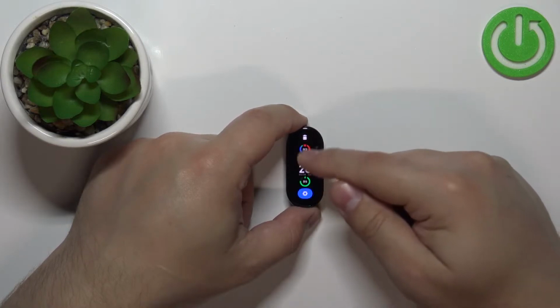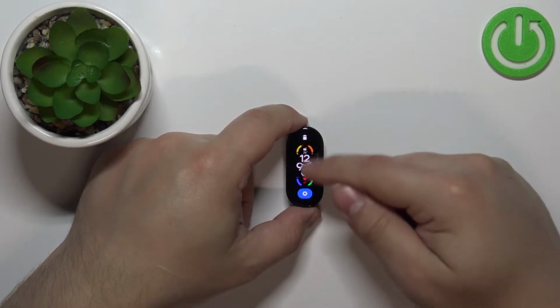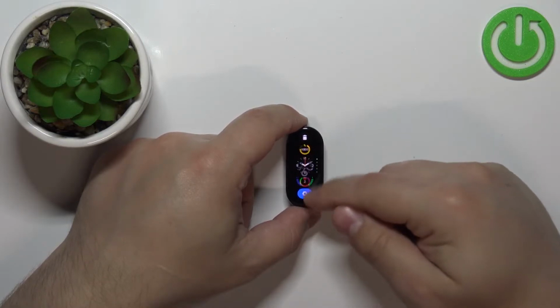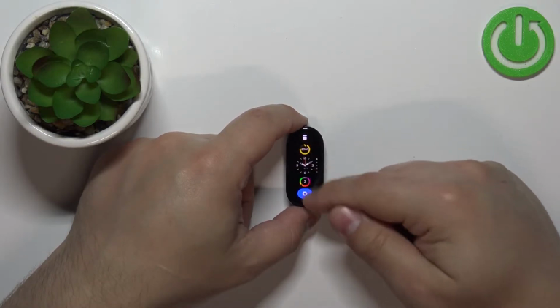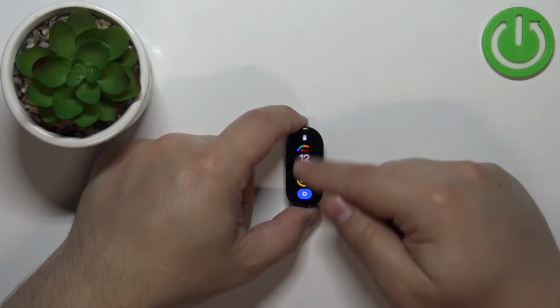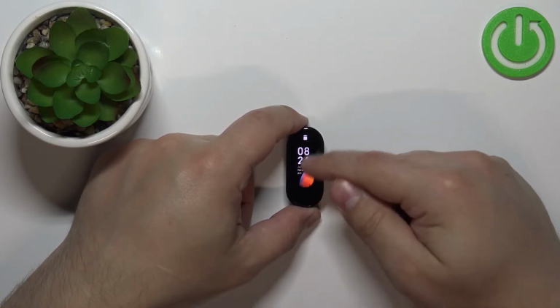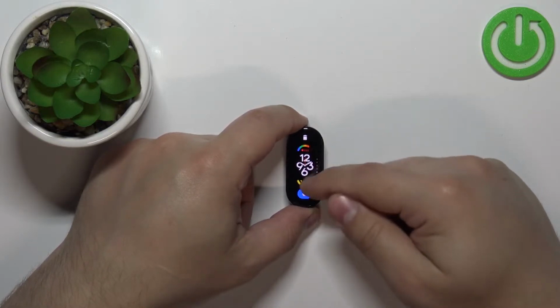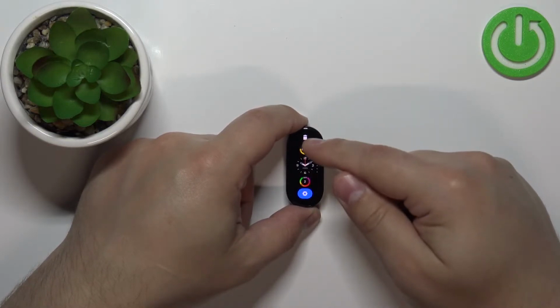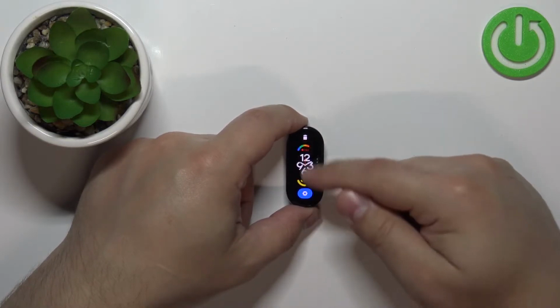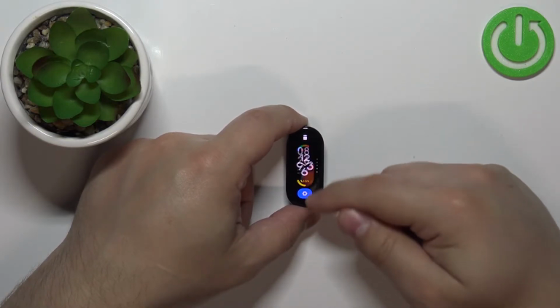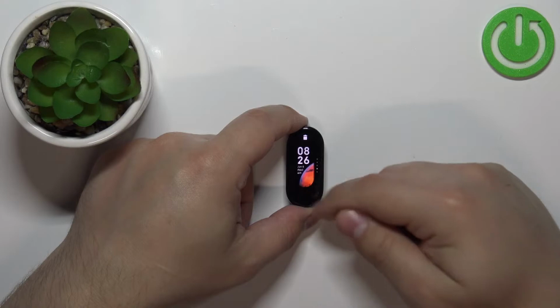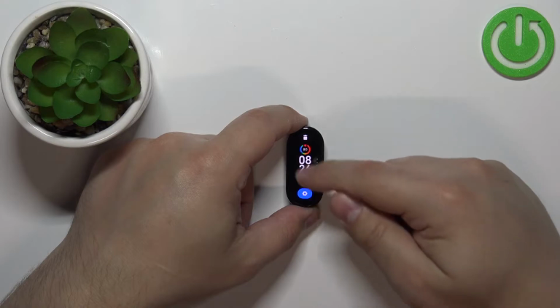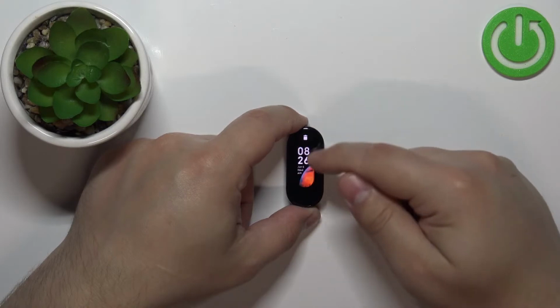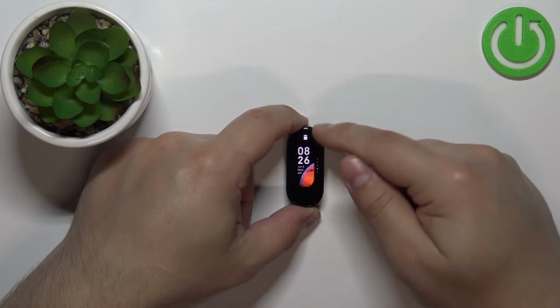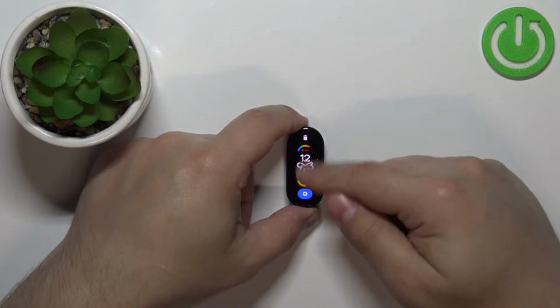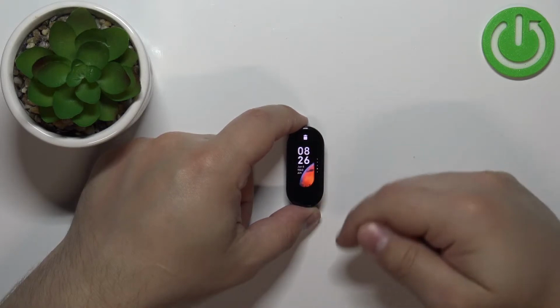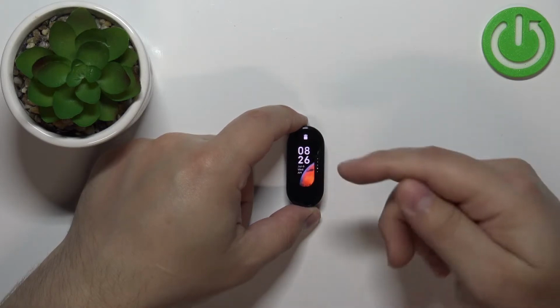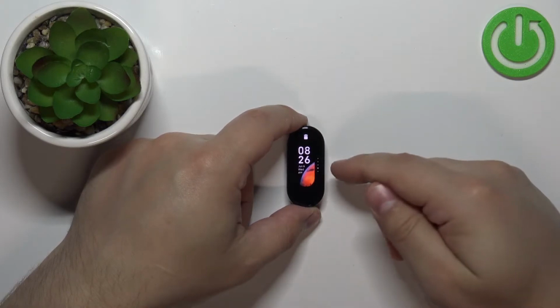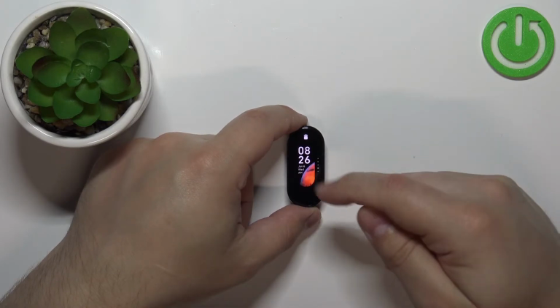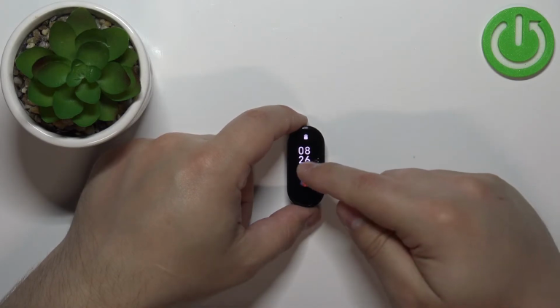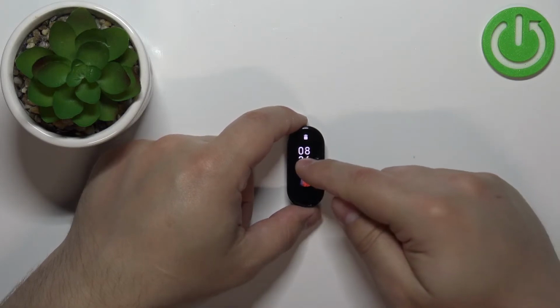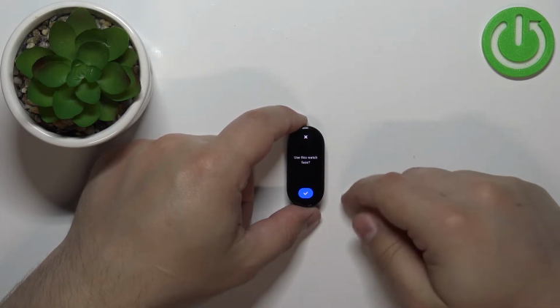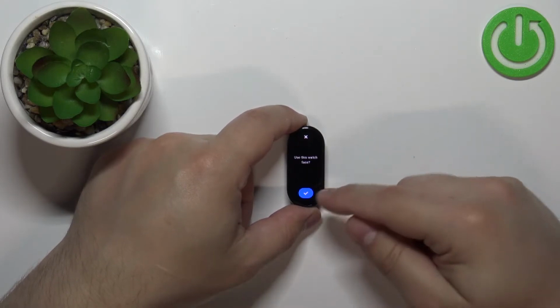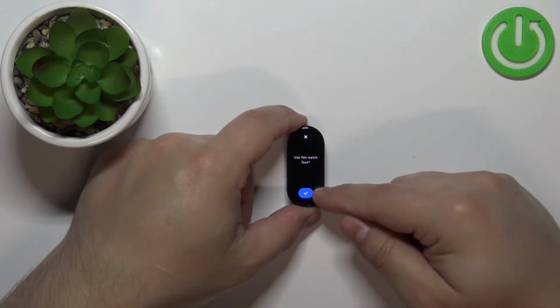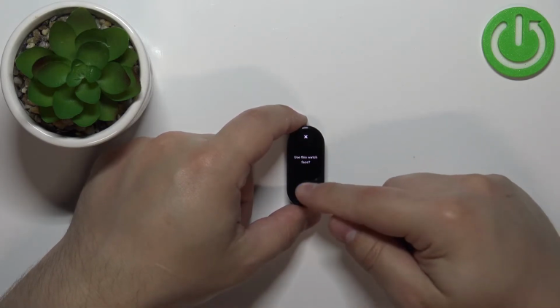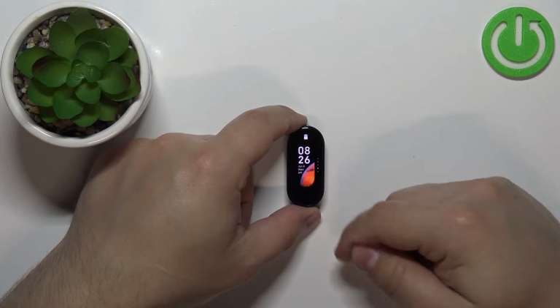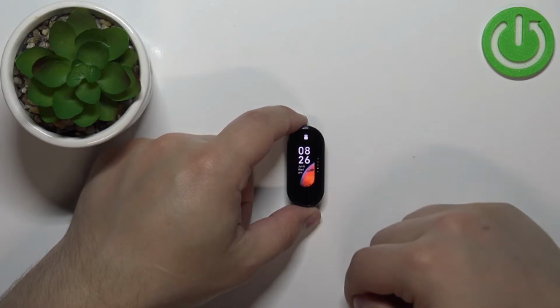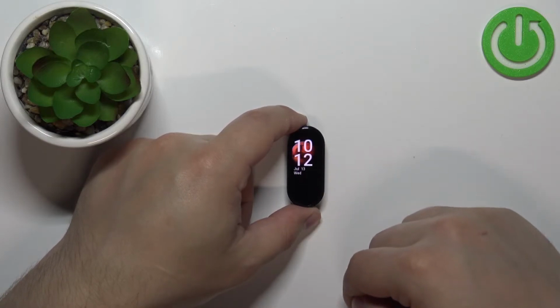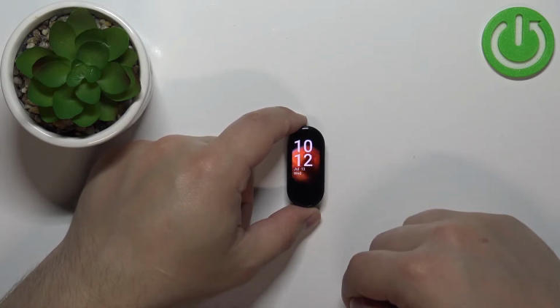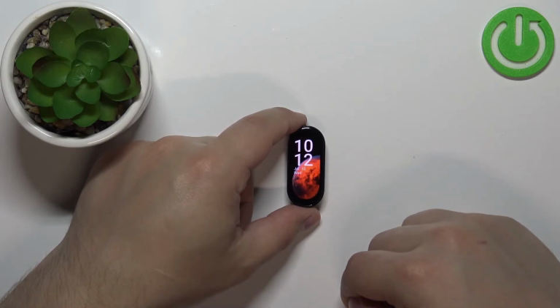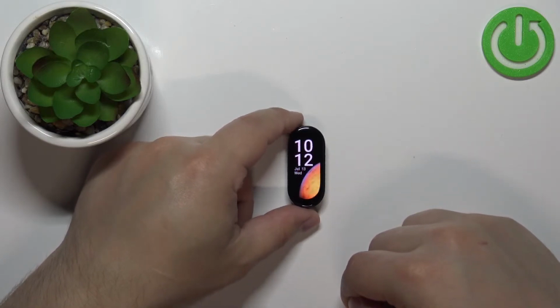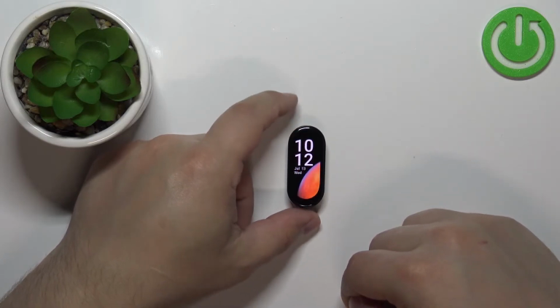Now you can scroll through the list of watch faces by swiping up and down on the screen. Find the watch face you'd like to use on your smart band, then tap on it and then tap on the check mark to confirm and apply it like this.